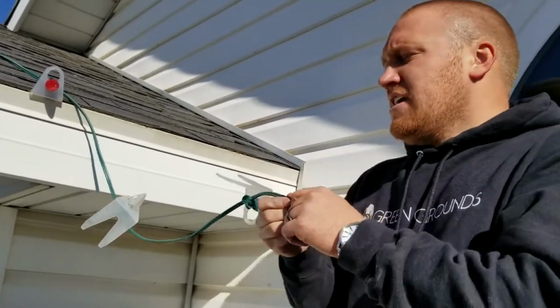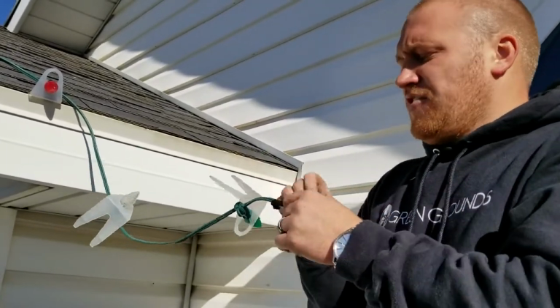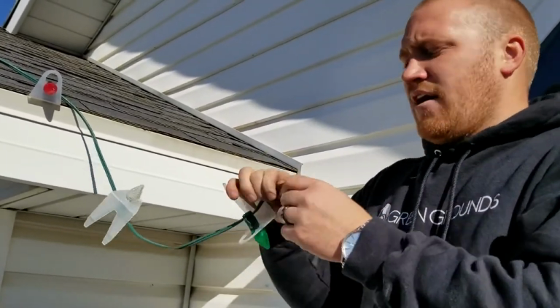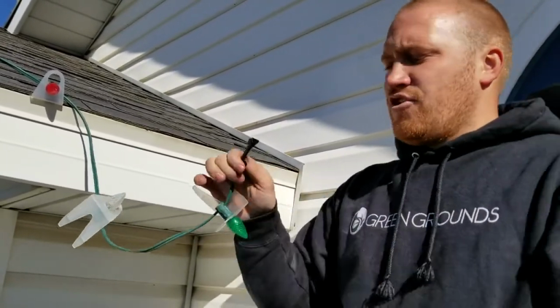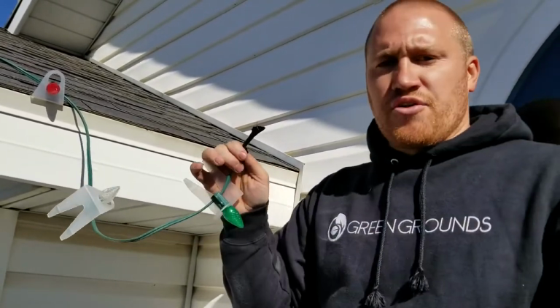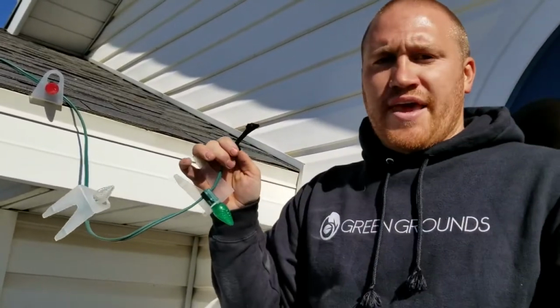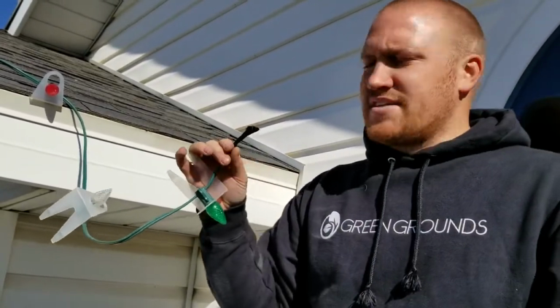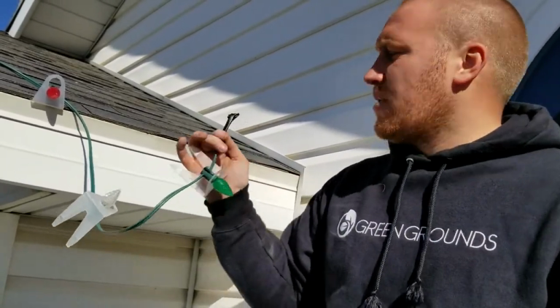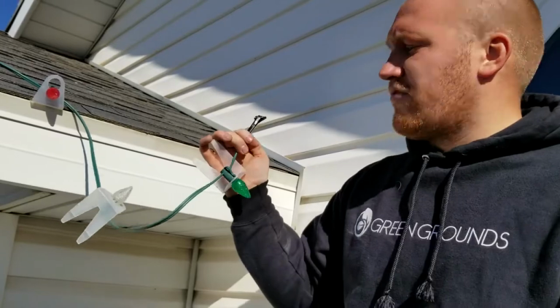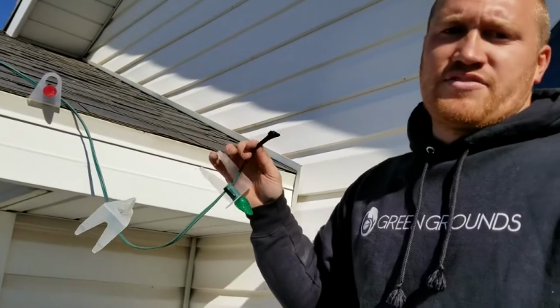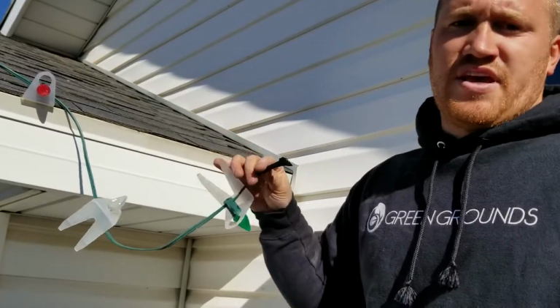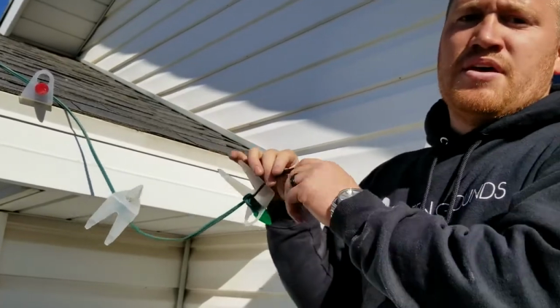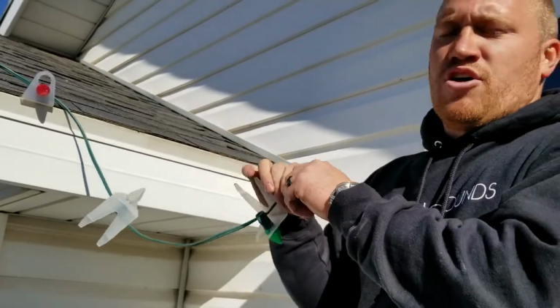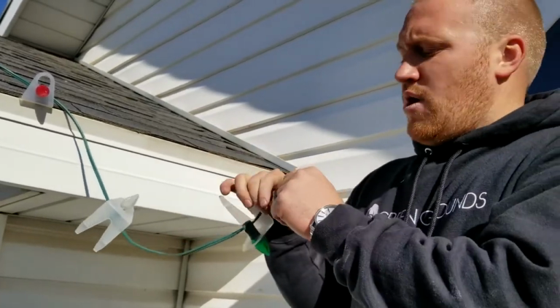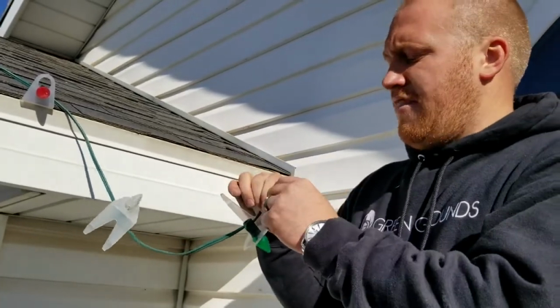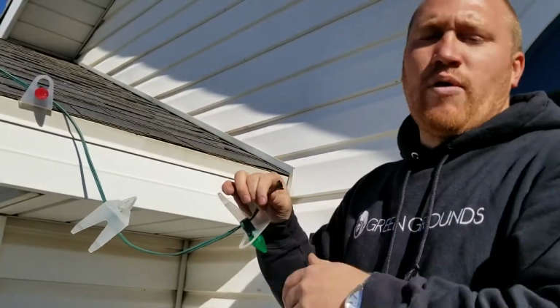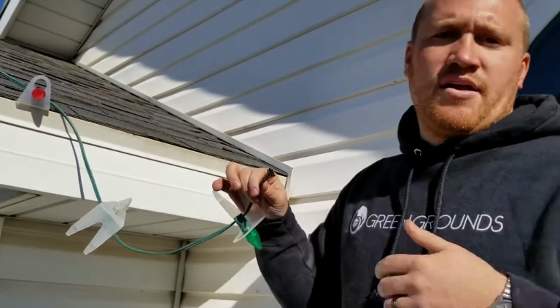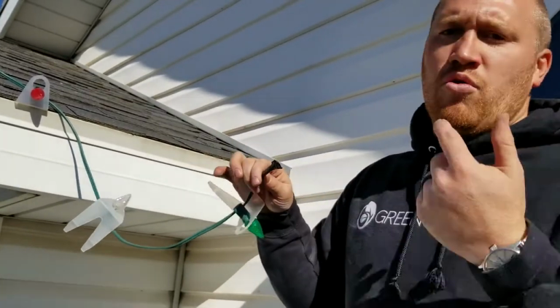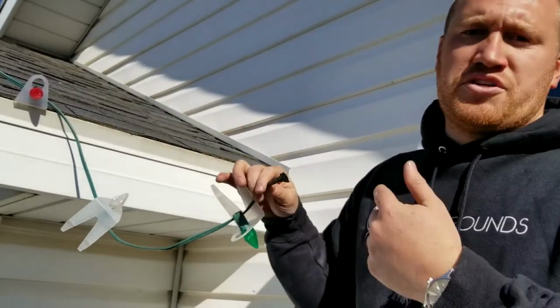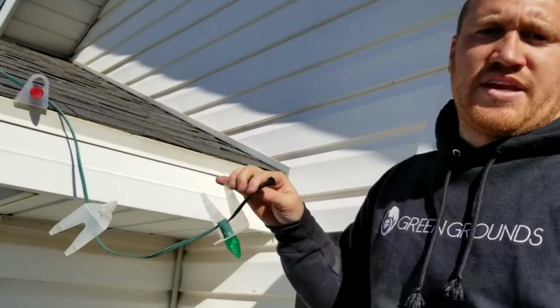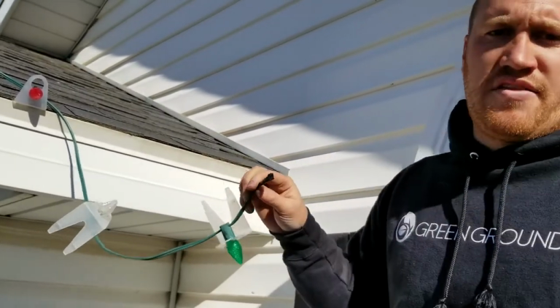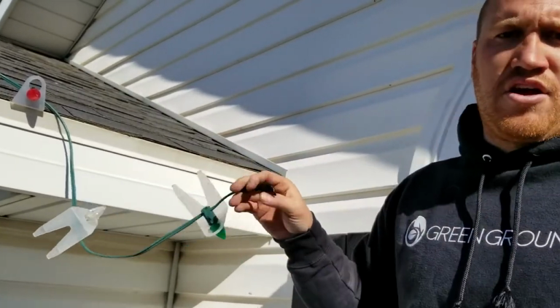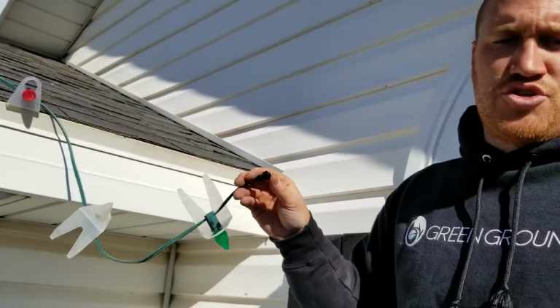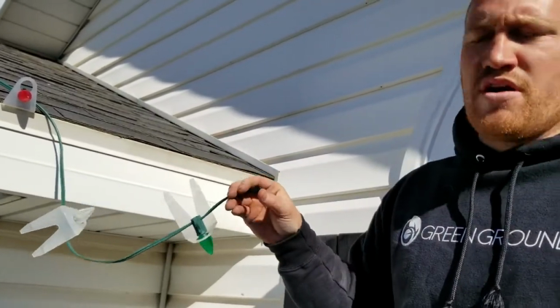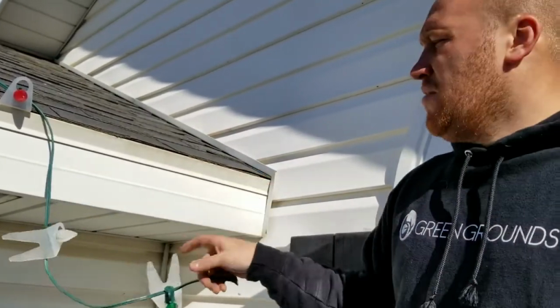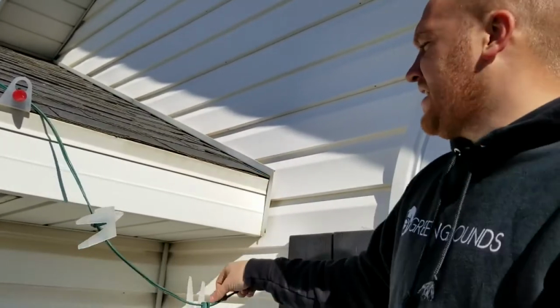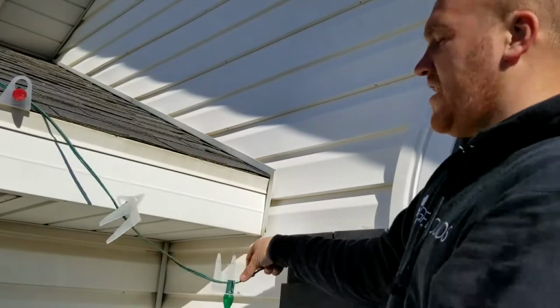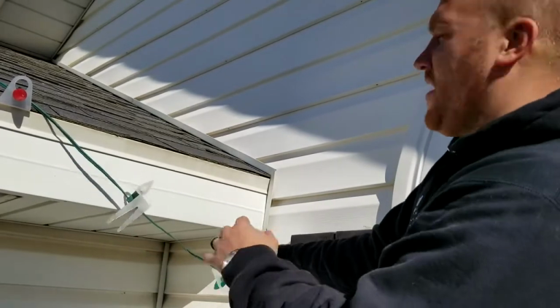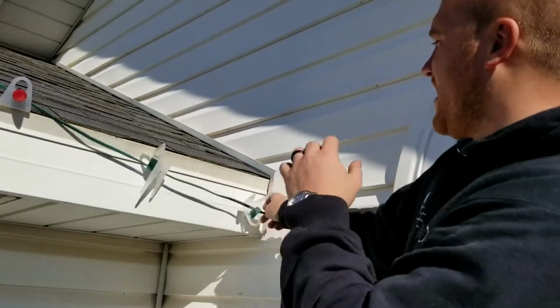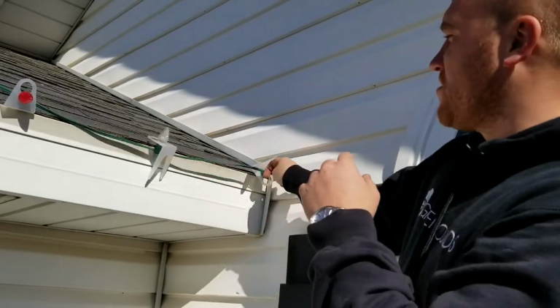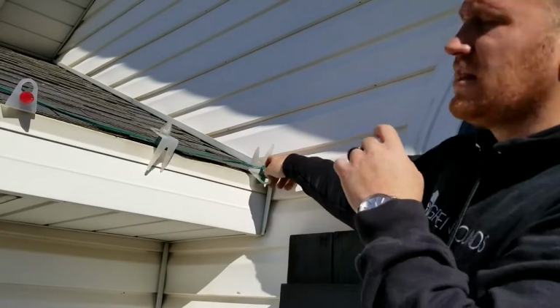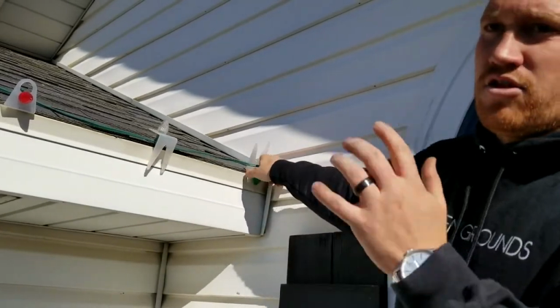If you're not, you're totally okay just to tape it off with electrical tape, so that way no moisture is going to get in there to cause a short, and you have a nice clean look.